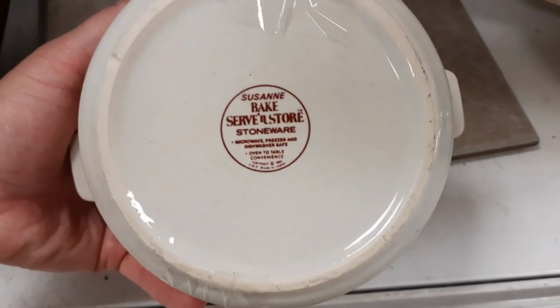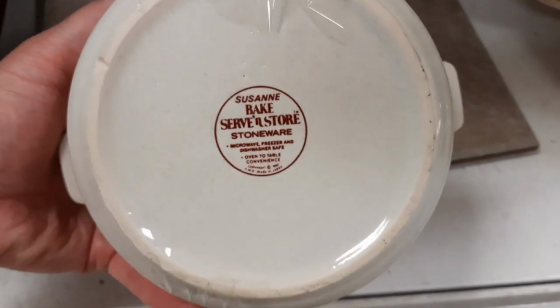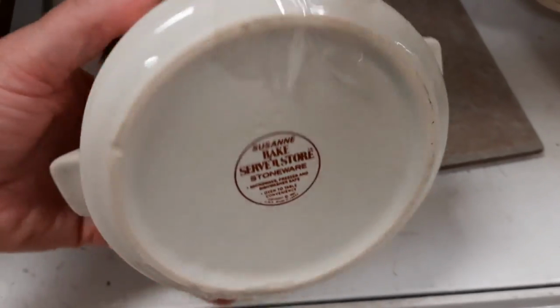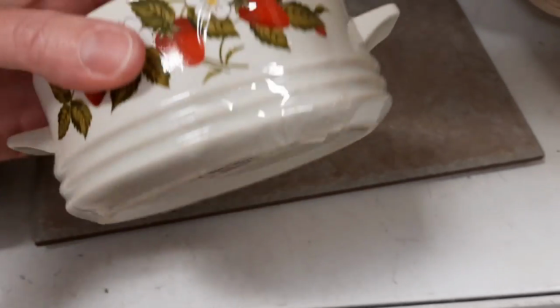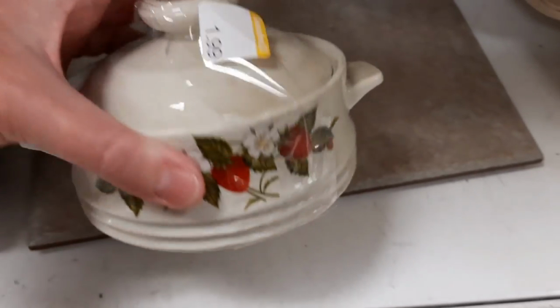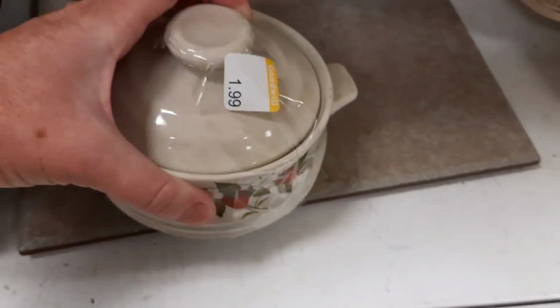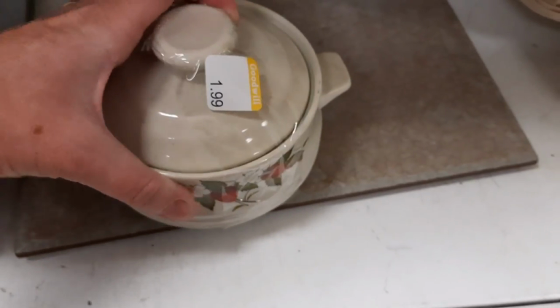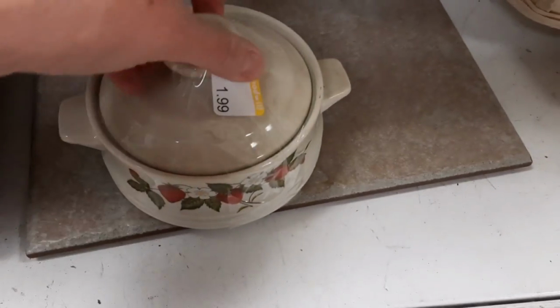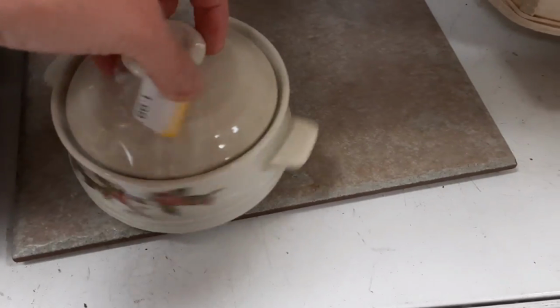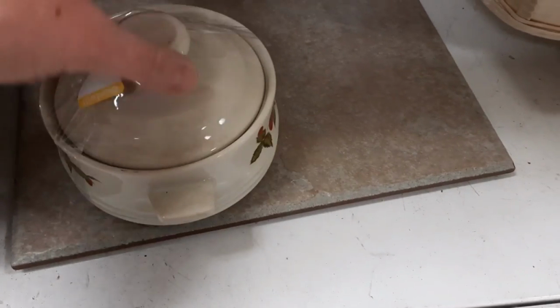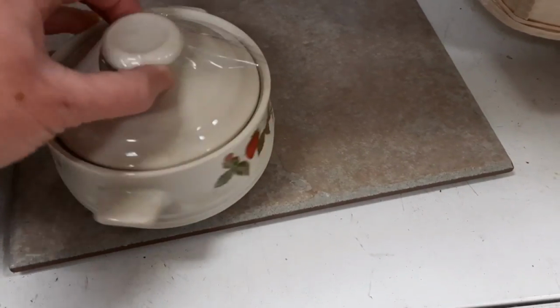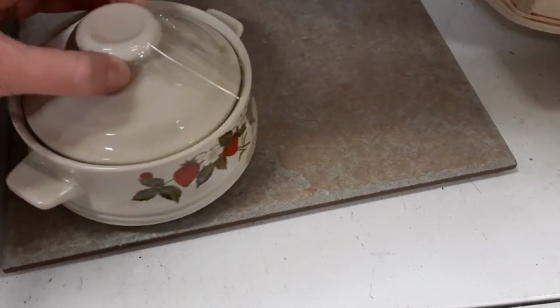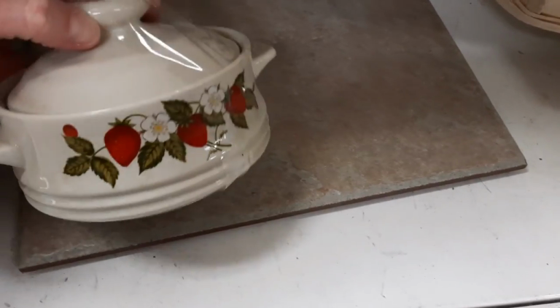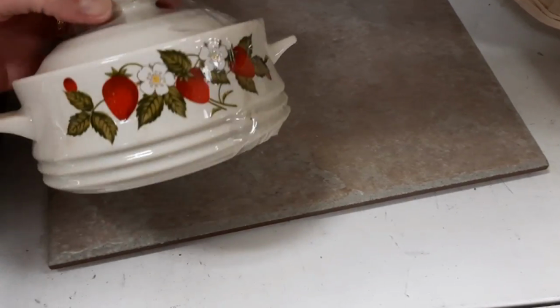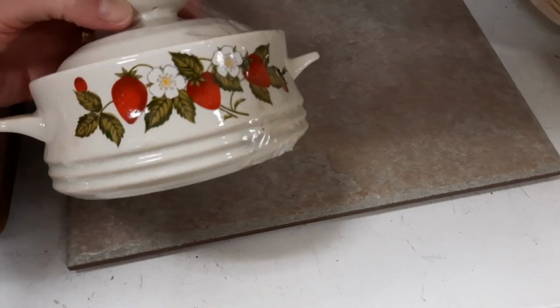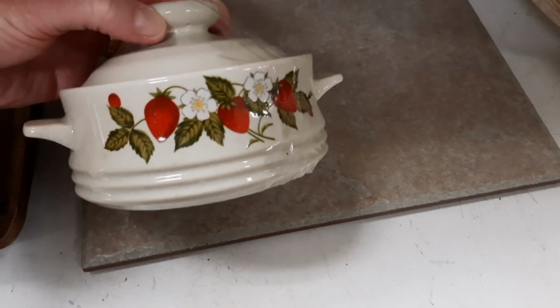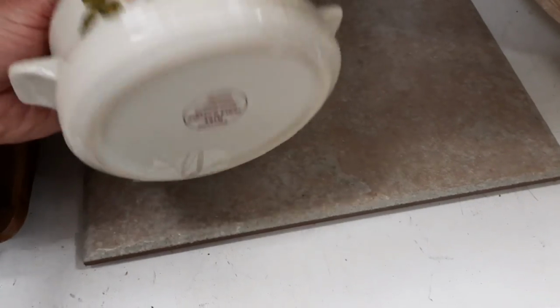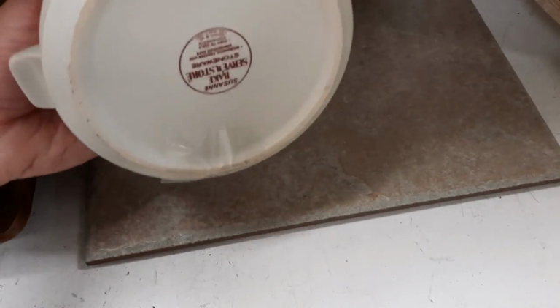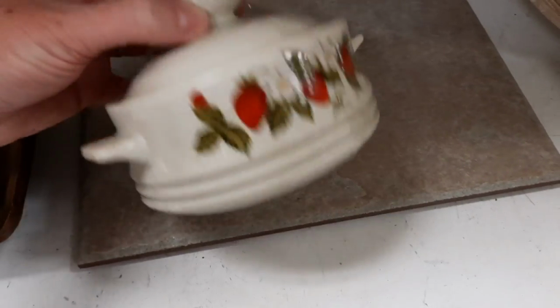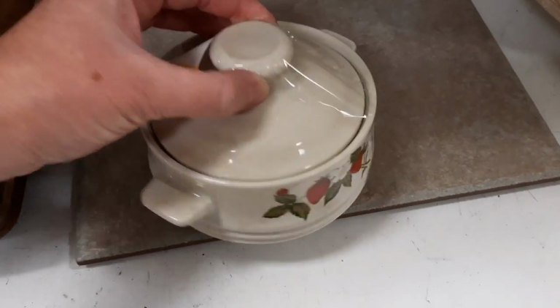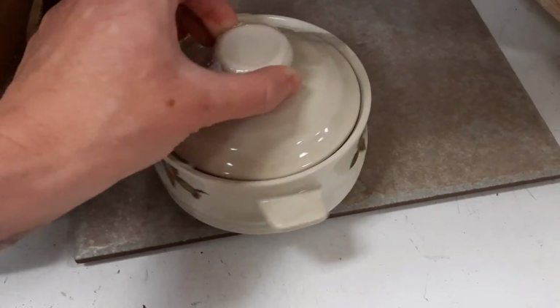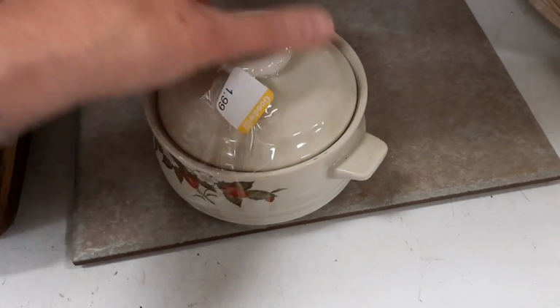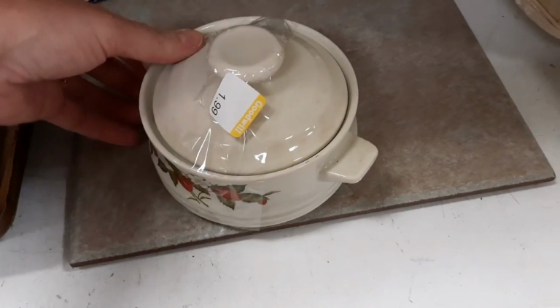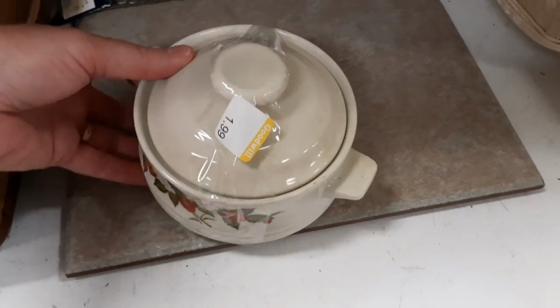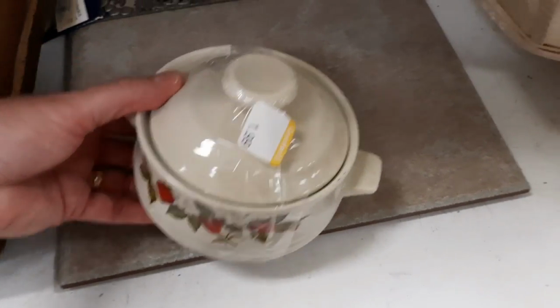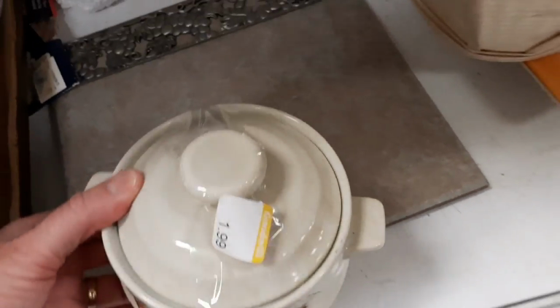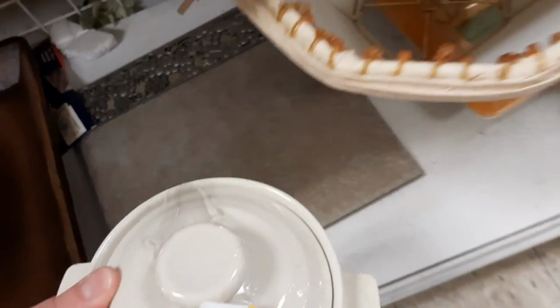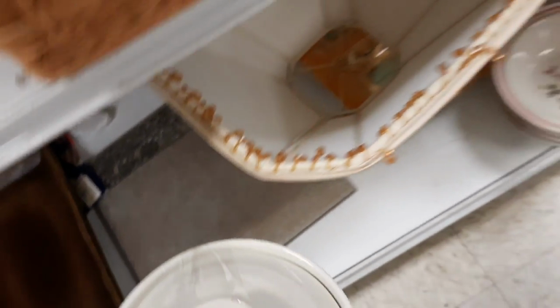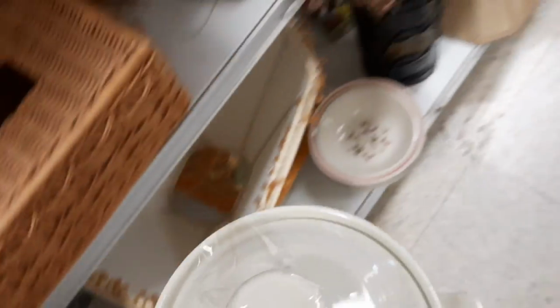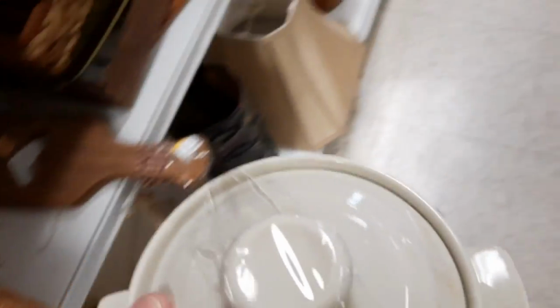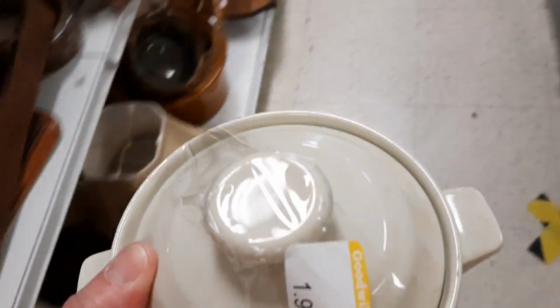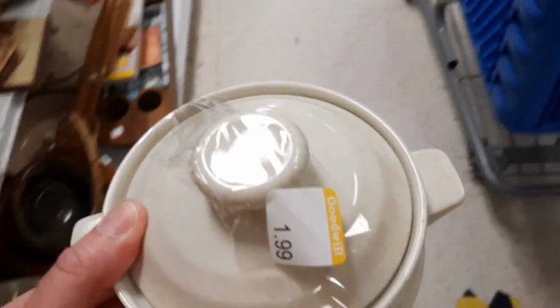Here's a little stoneware bake-and-serve set that I thought was cute because it had strawberries on it. It didn't have any chips or cracks on it, so I finally got something to put in my cart.